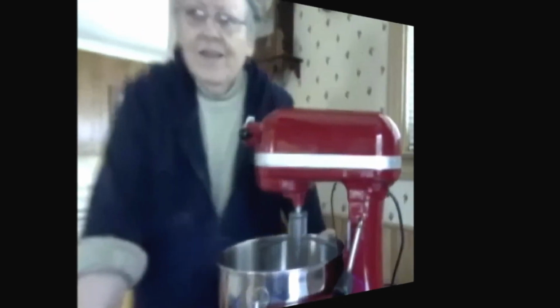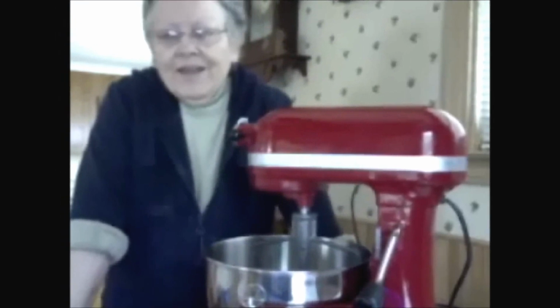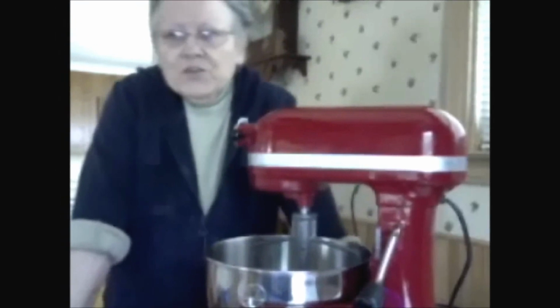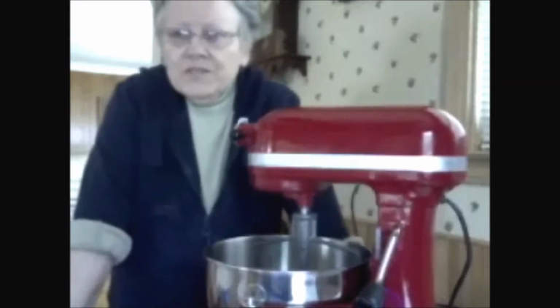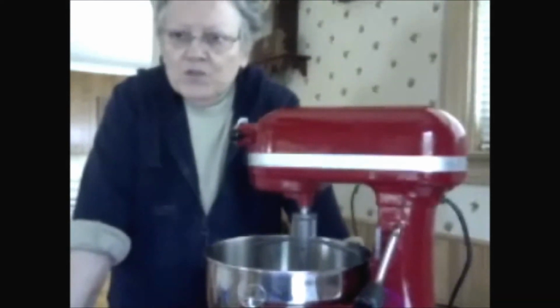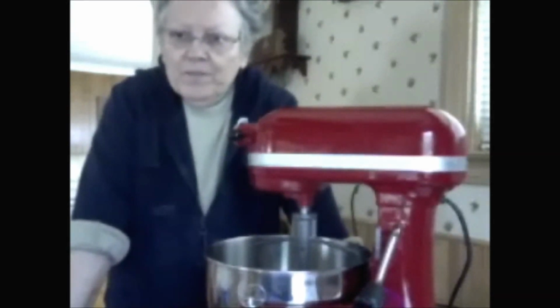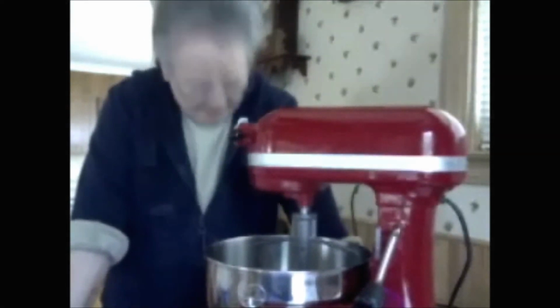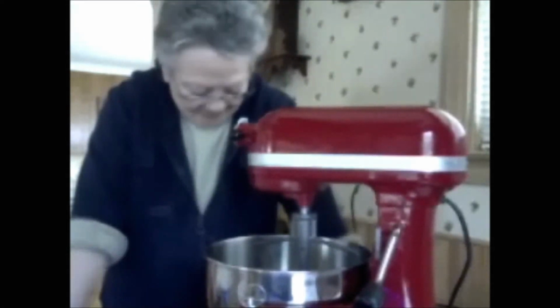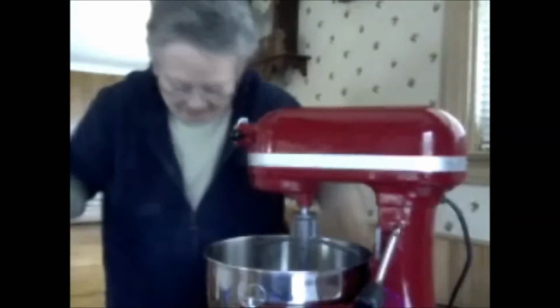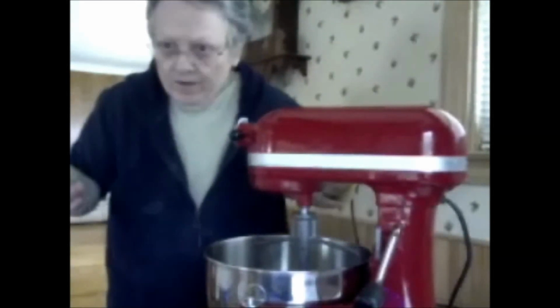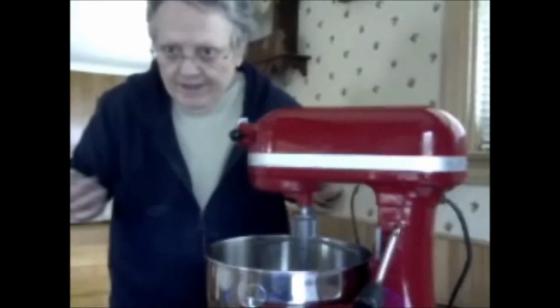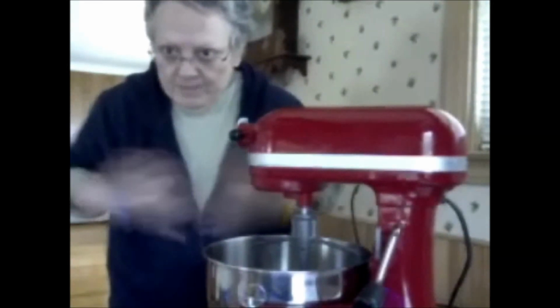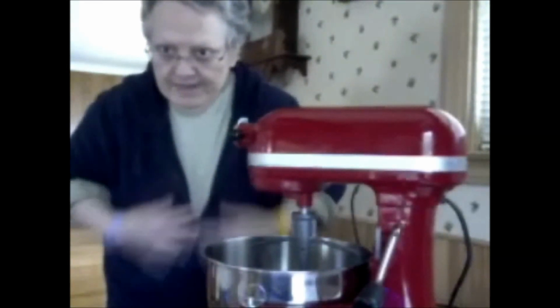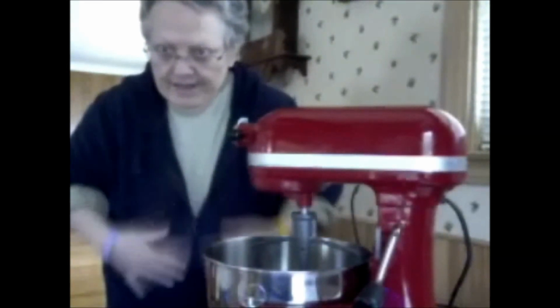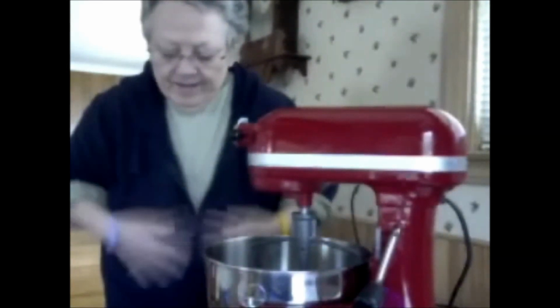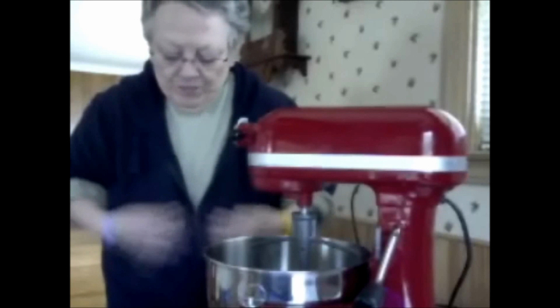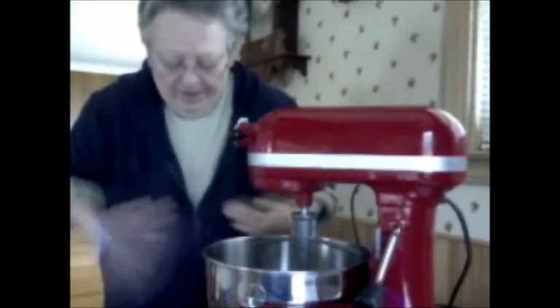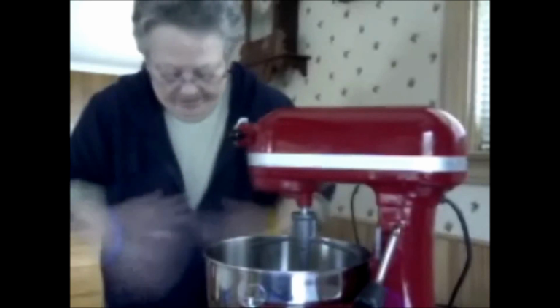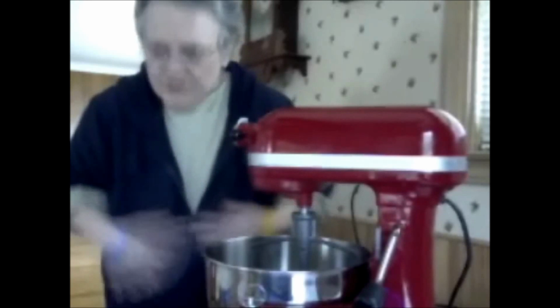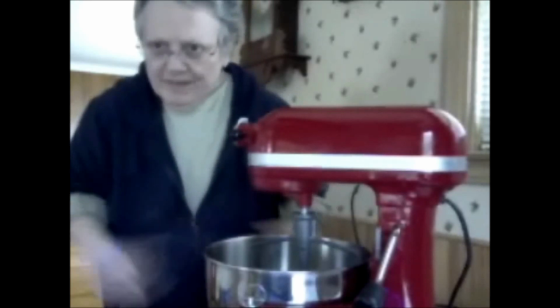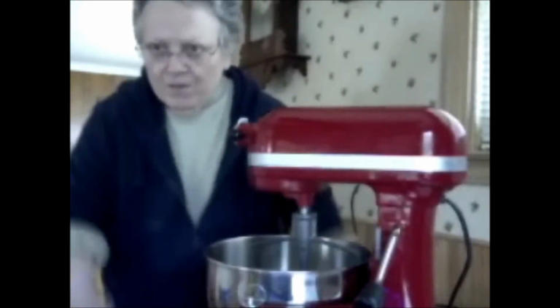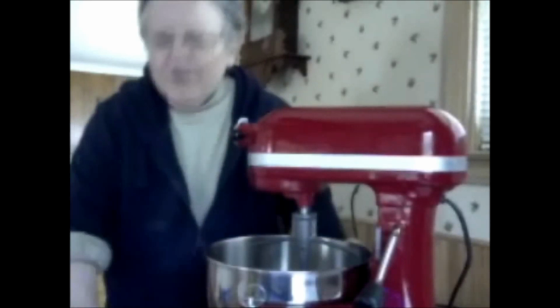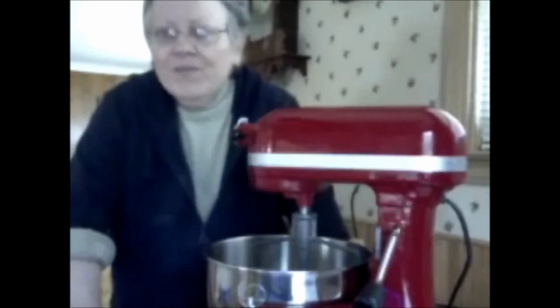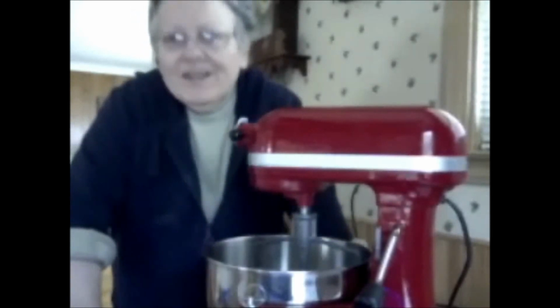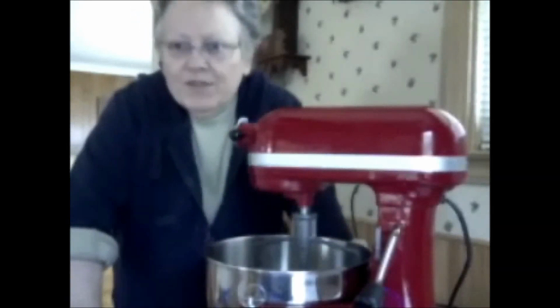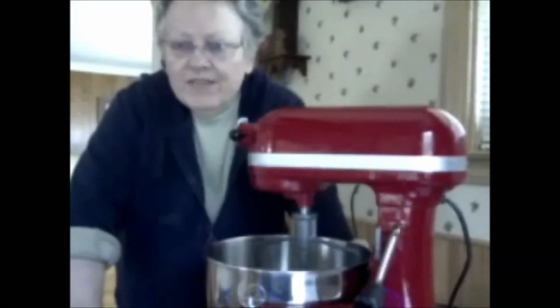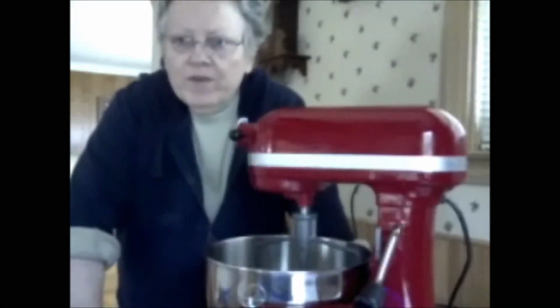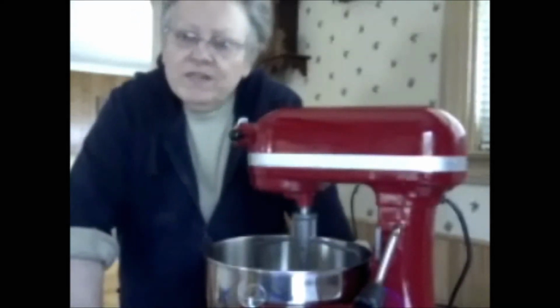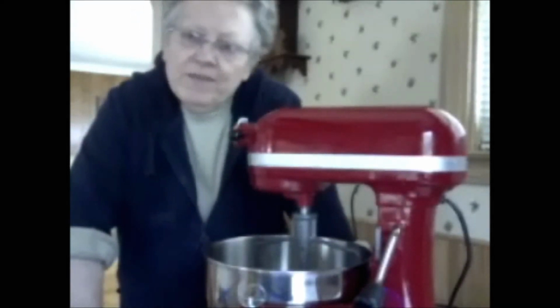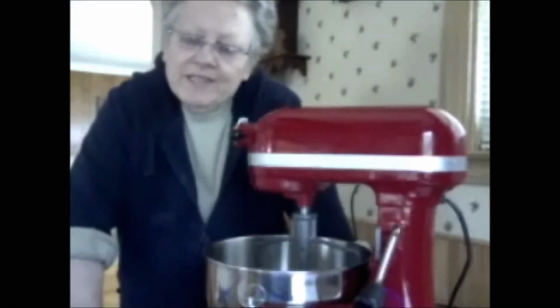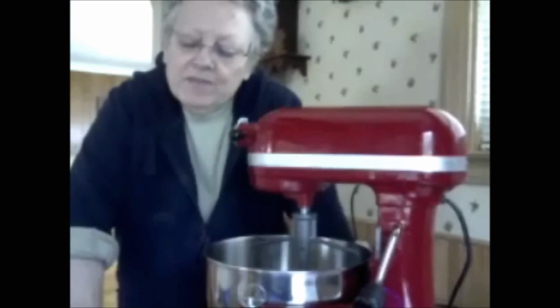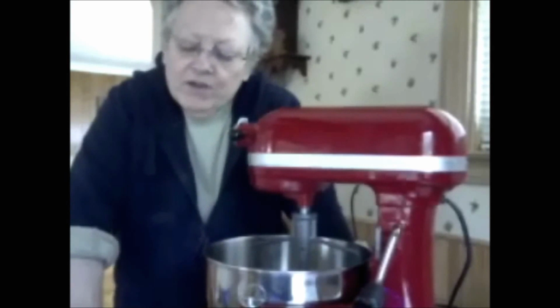Hey YouTubers, this is Marshall and I've got flour and everything all over me today, and that's just the beginning of what we're going to do. It's after Thanksgiving and we are going to make some cookies.